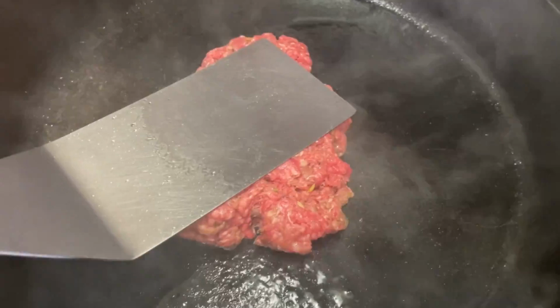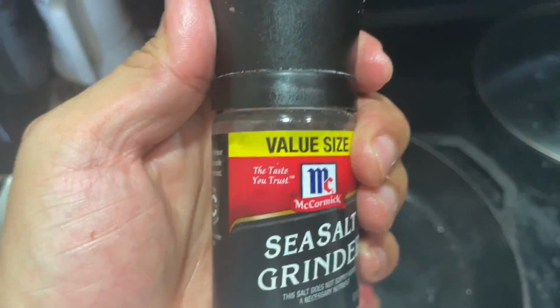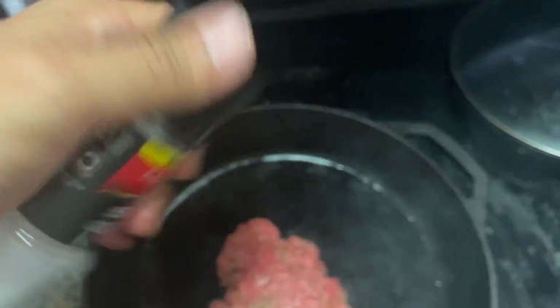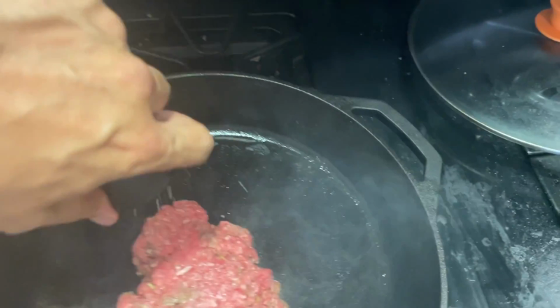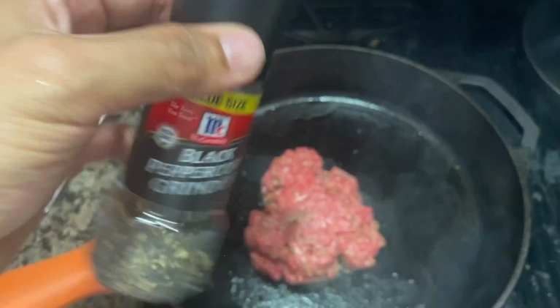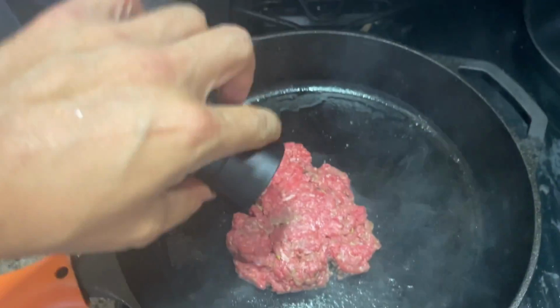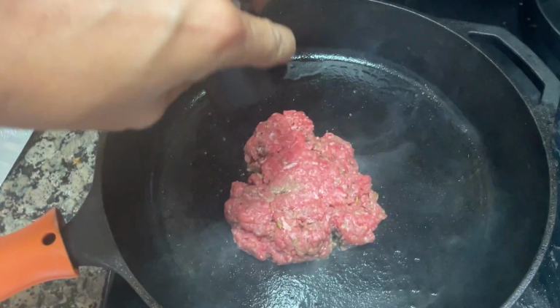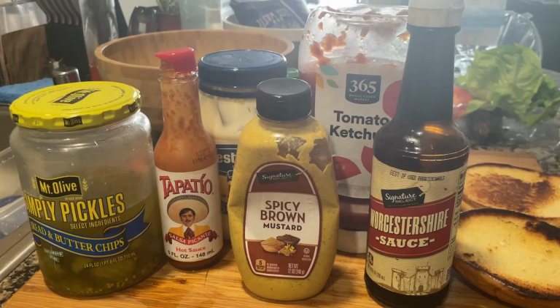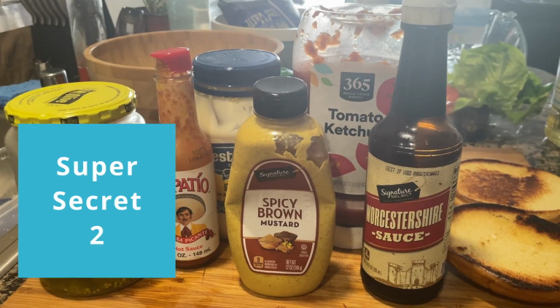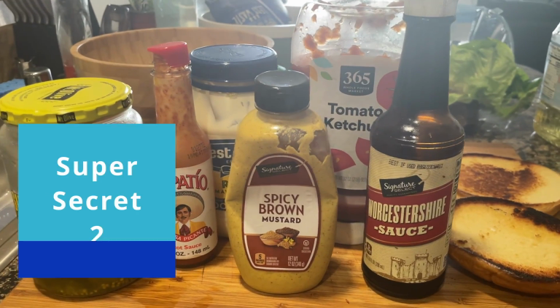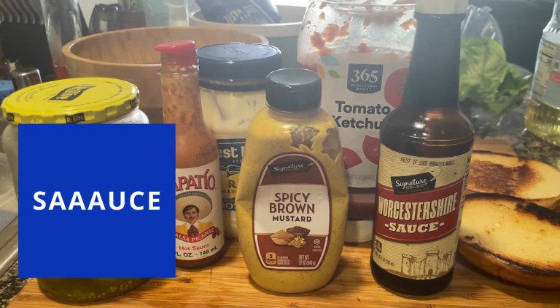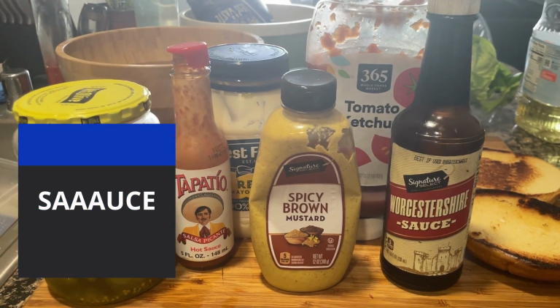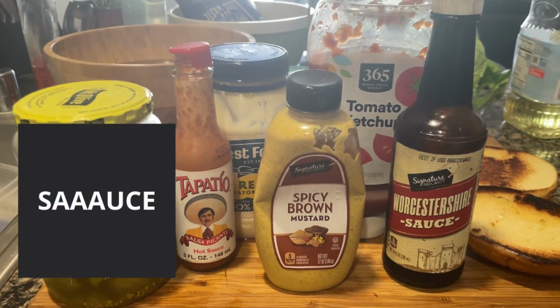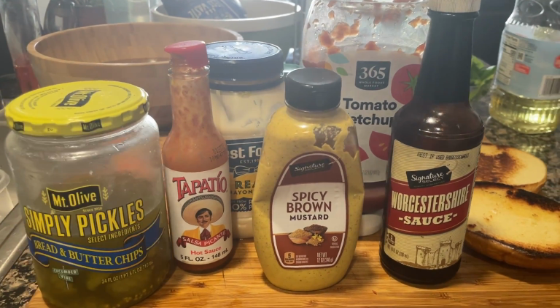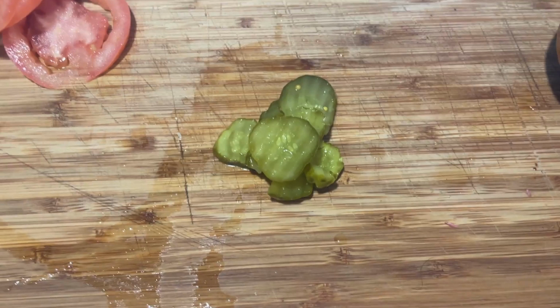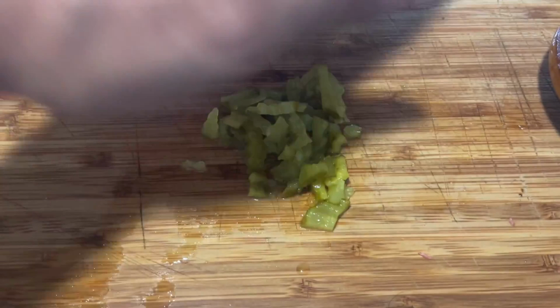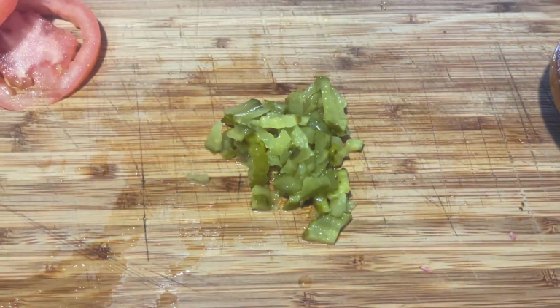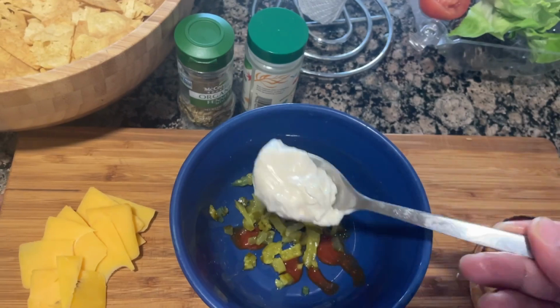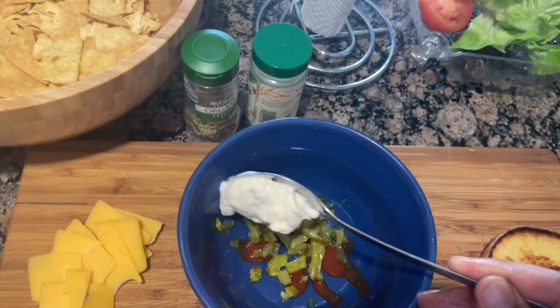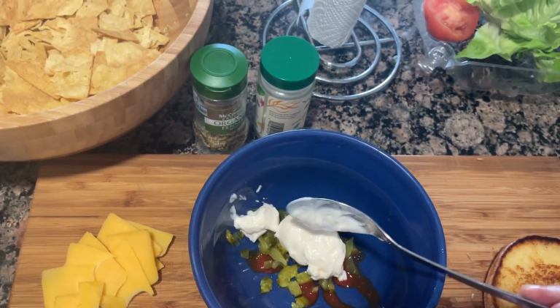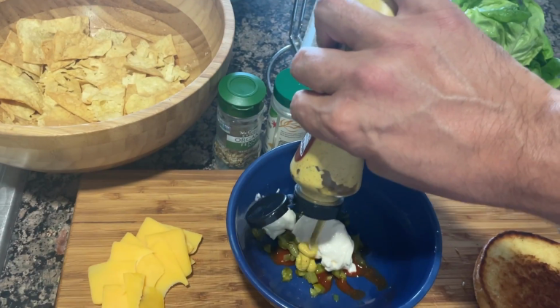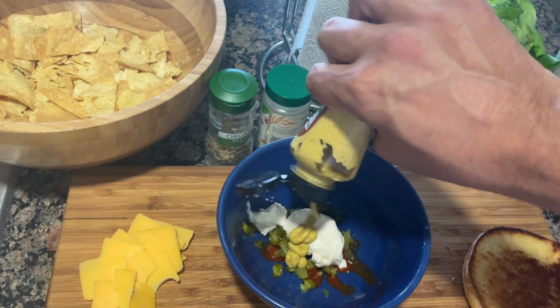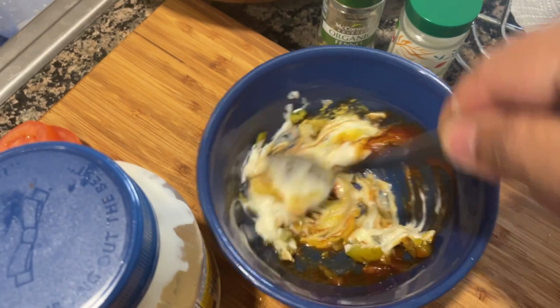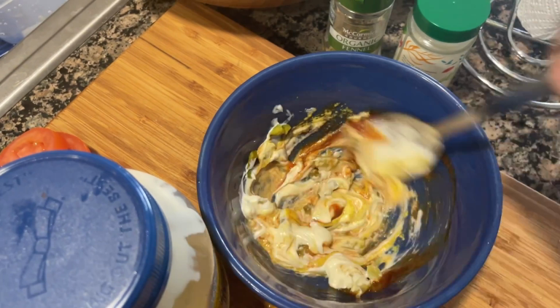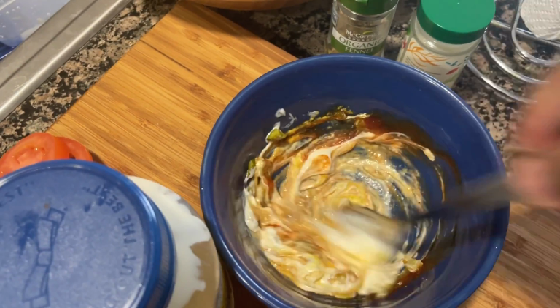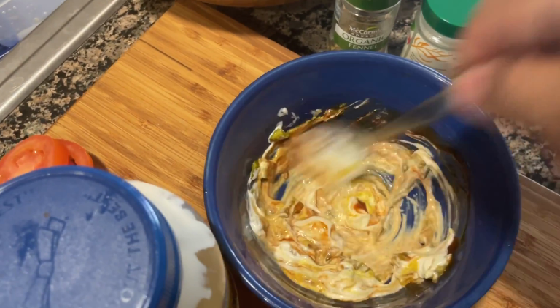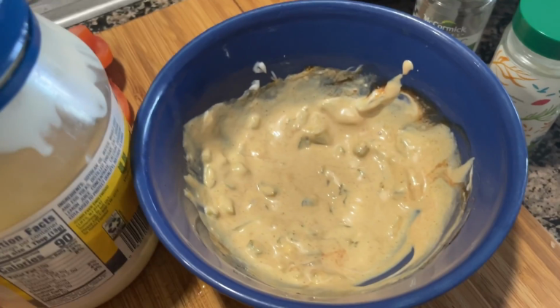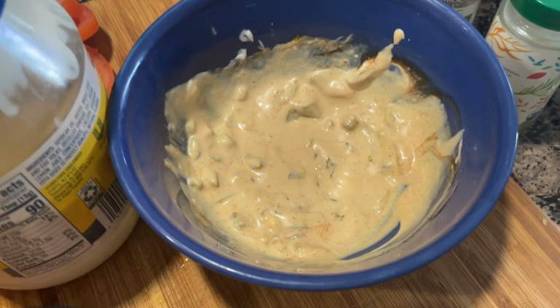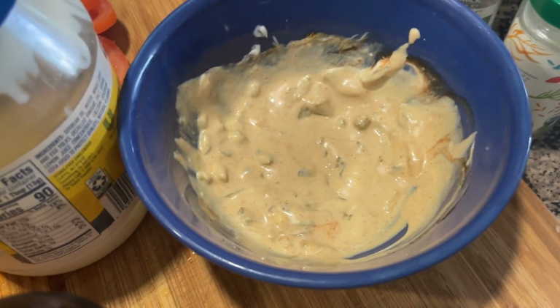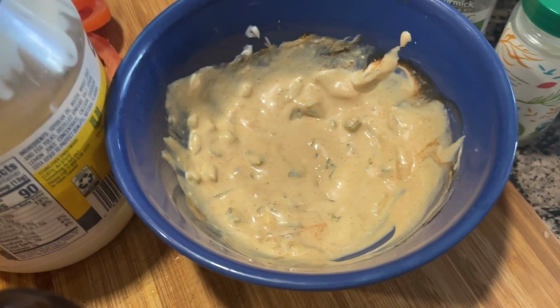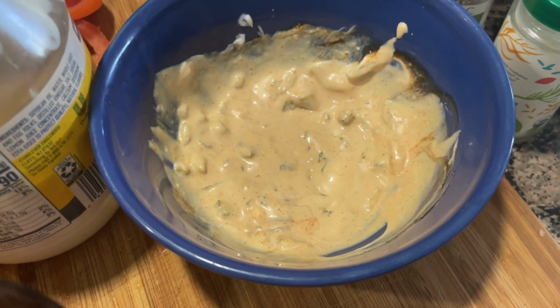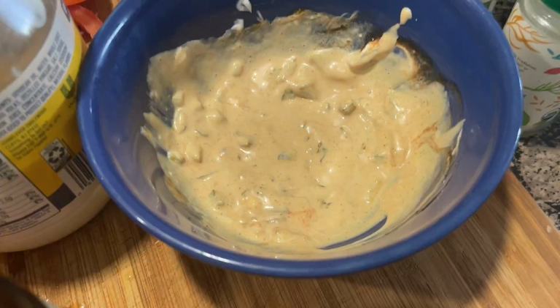Next Super Secret's coming up. Throw a little salt and pepper on it. This is it — the Super Secret sauce. And that's spelled right: Triple A. Take some pickles, smash them up, mix that sauce together. It goes good on anything, but especially burgers.